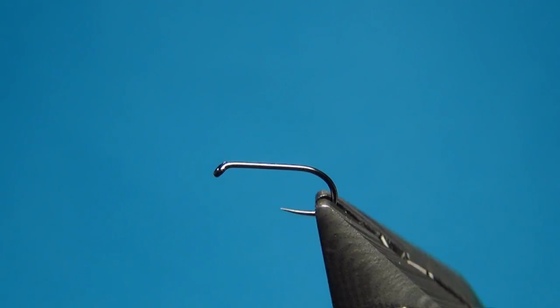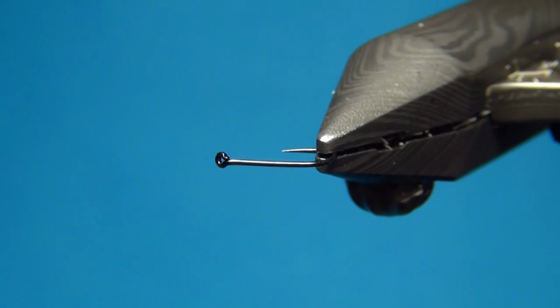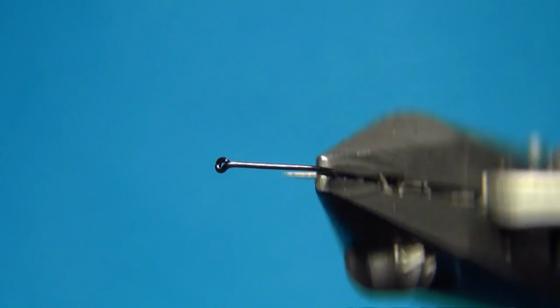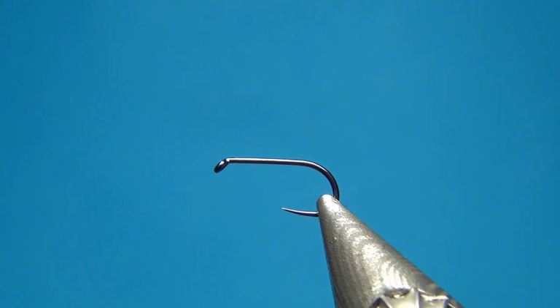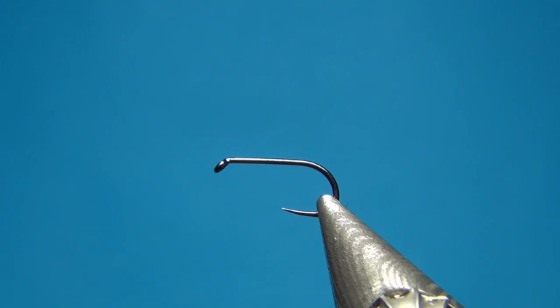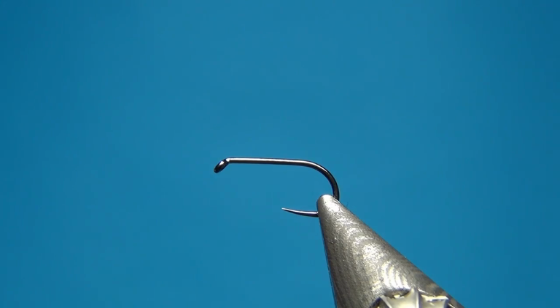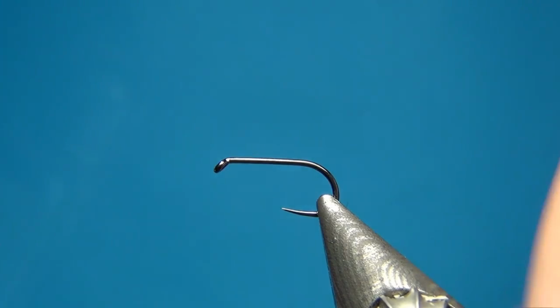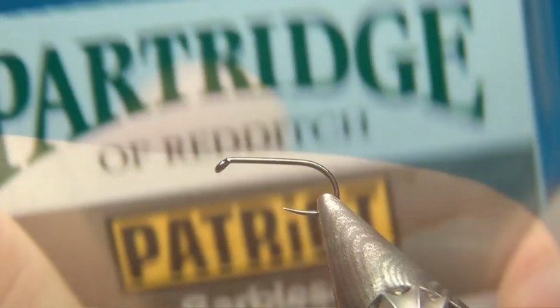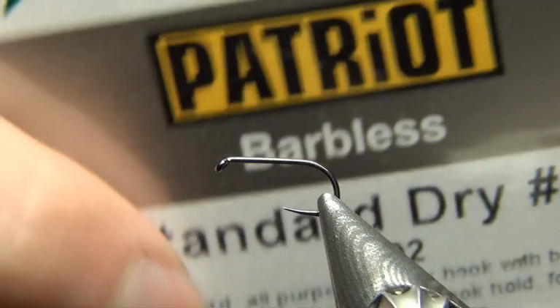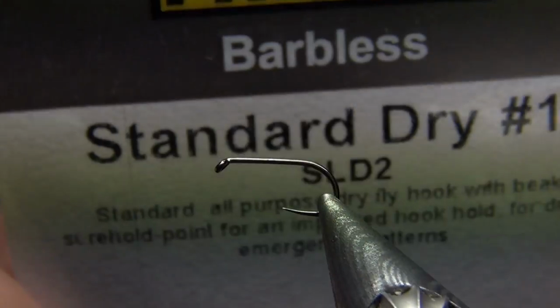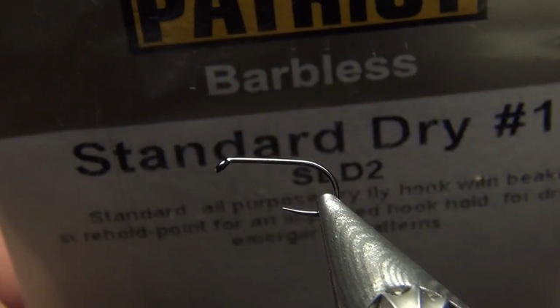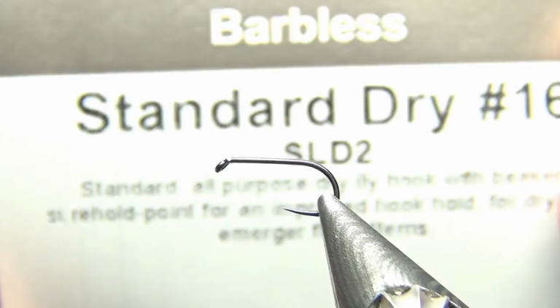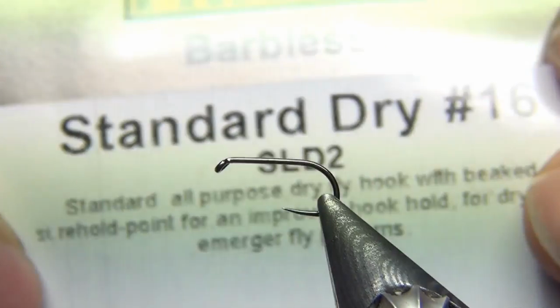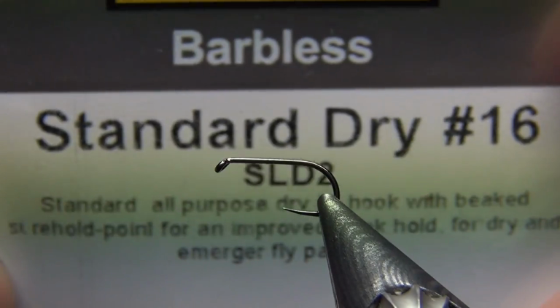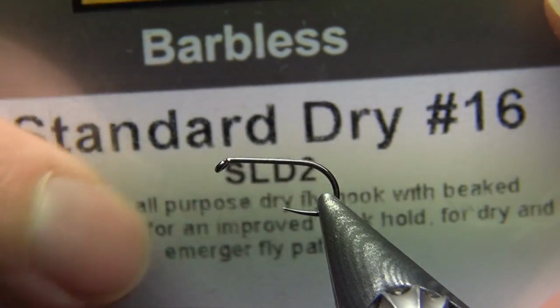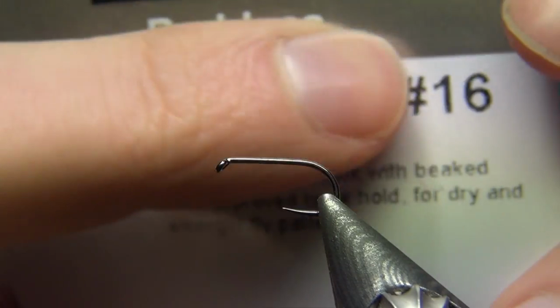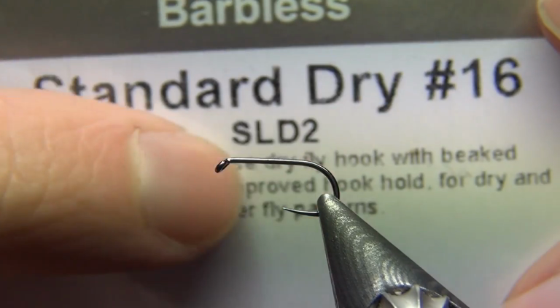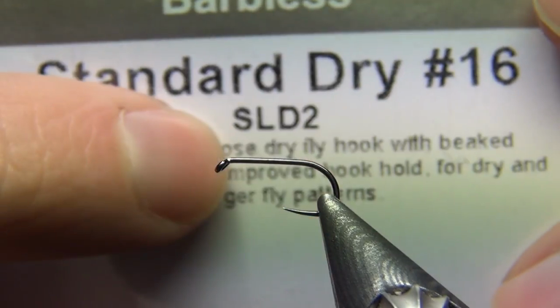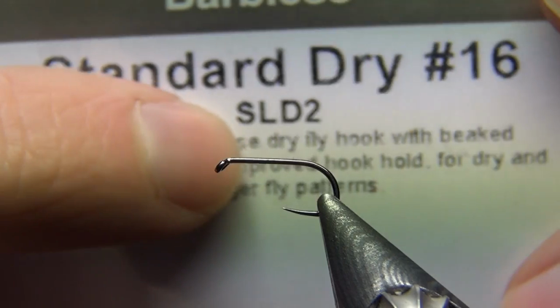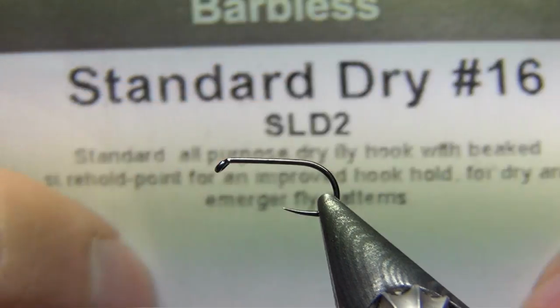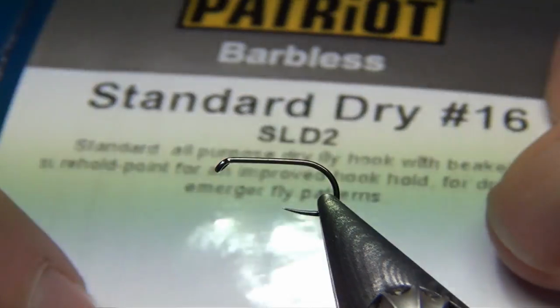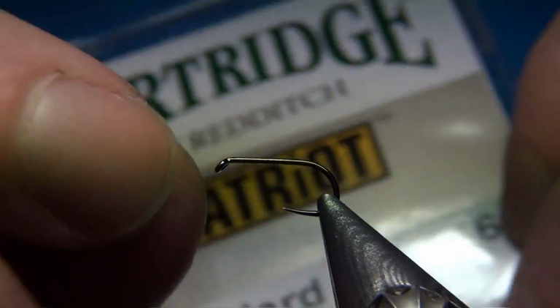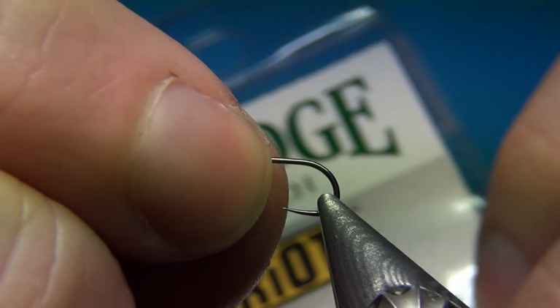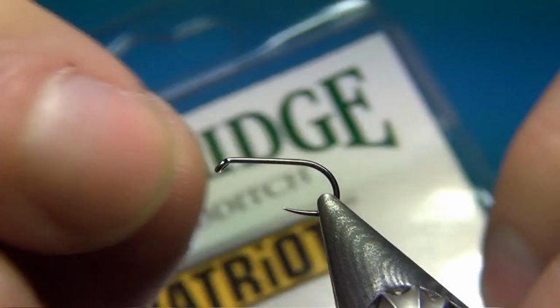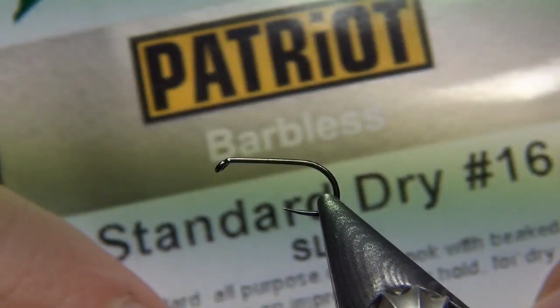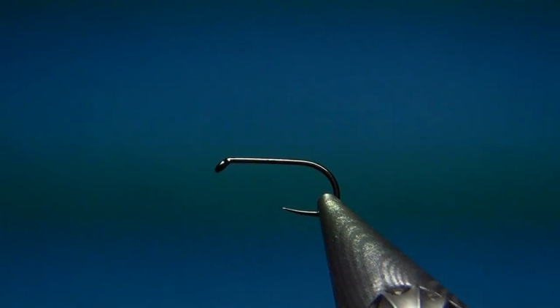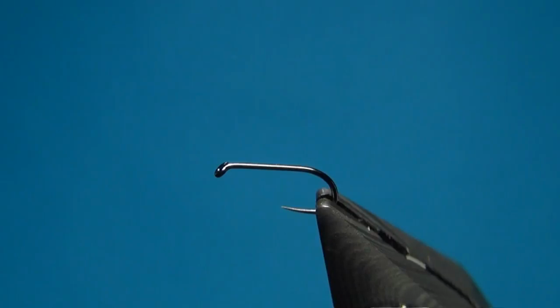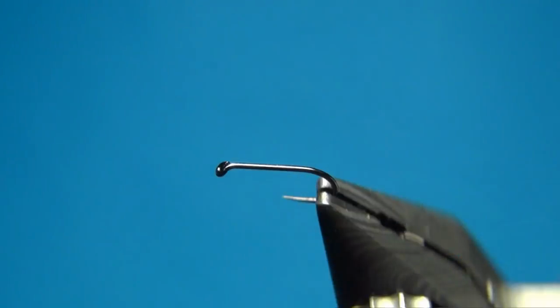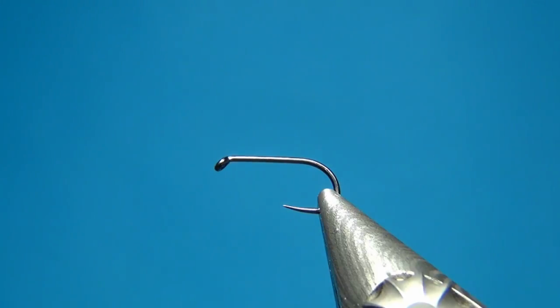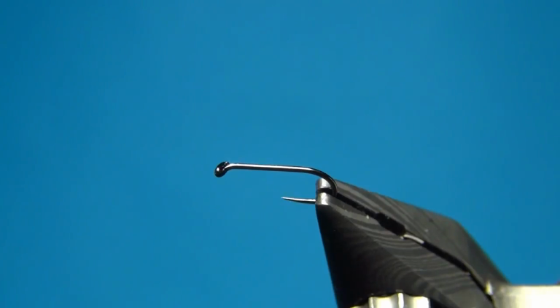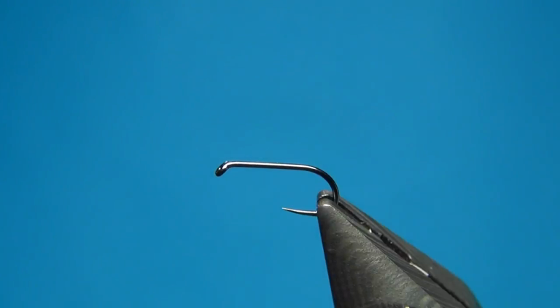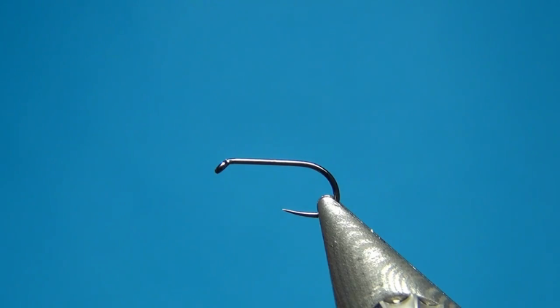I'm going to tie this on a size 16 — this is the Partridge standard dry fly hook, size 16 SLD 2, and this one is just a little bit thicker wire than the other dry fly hook.